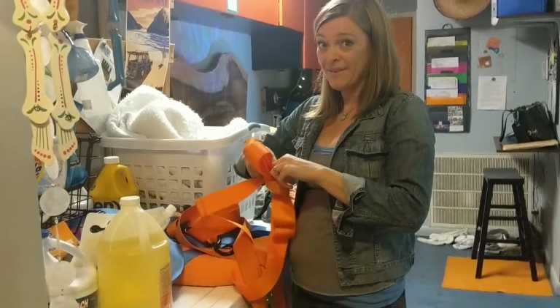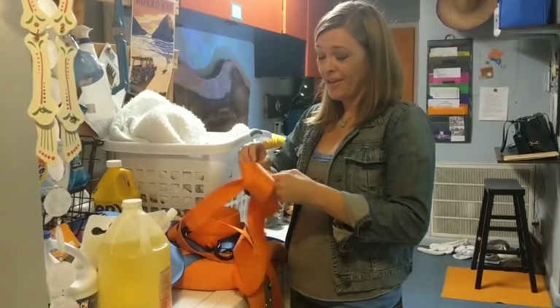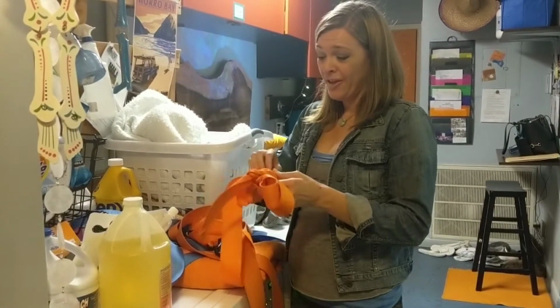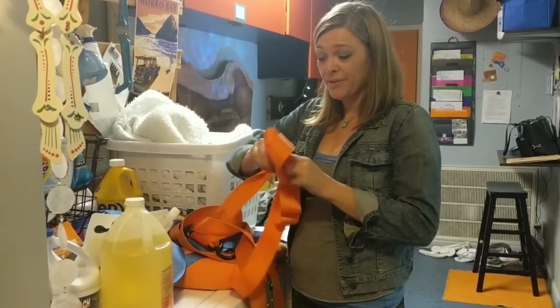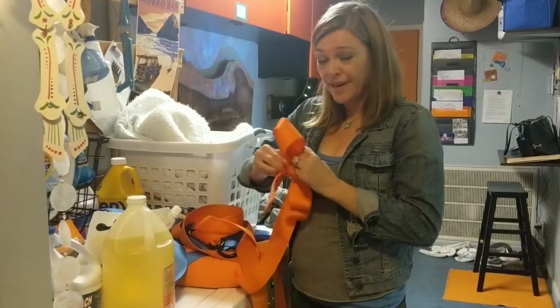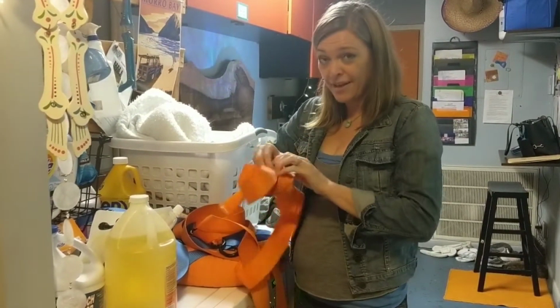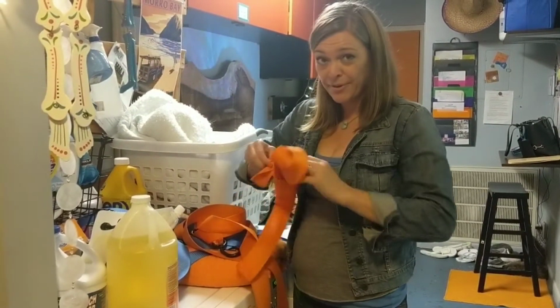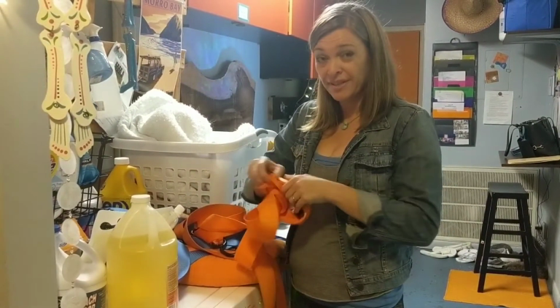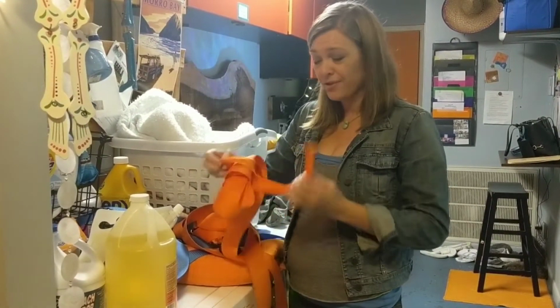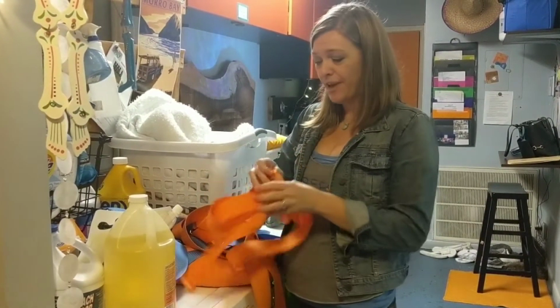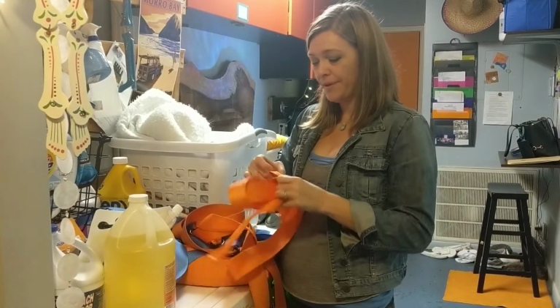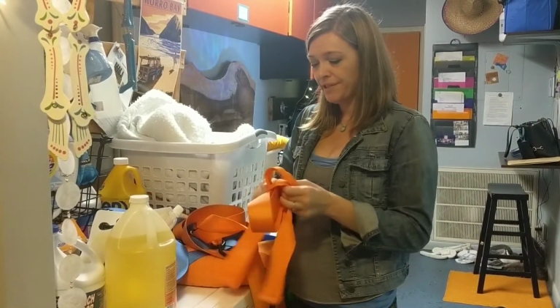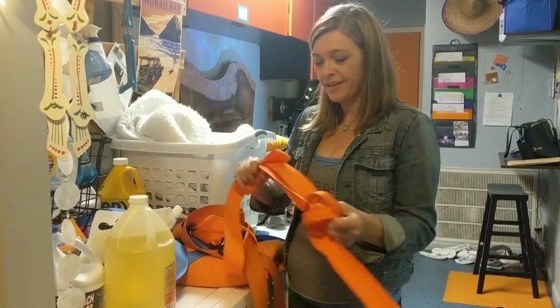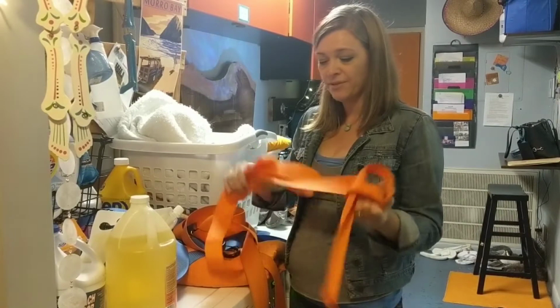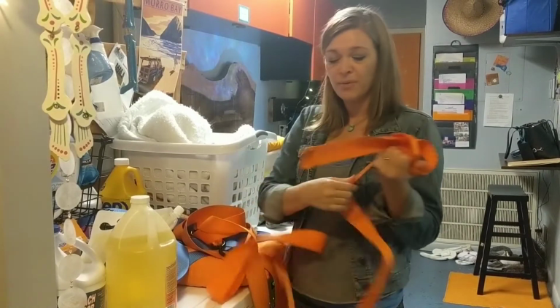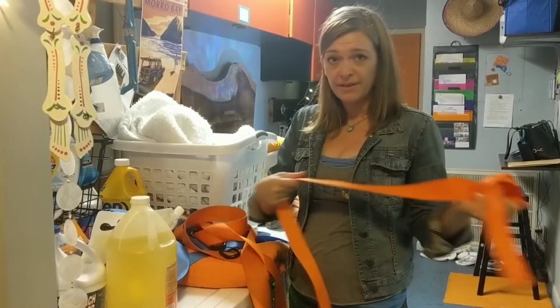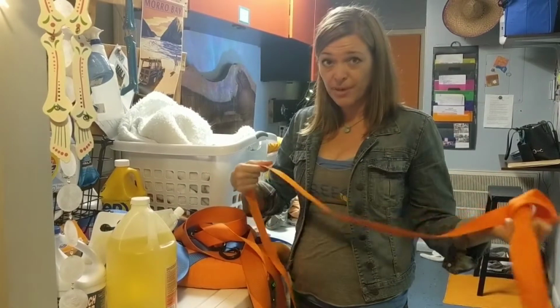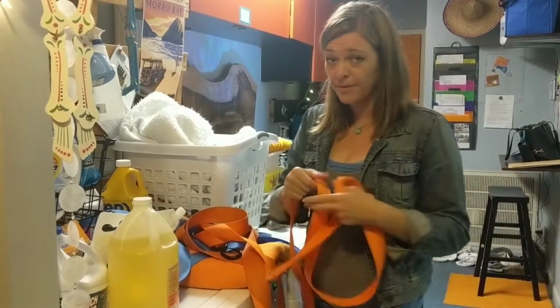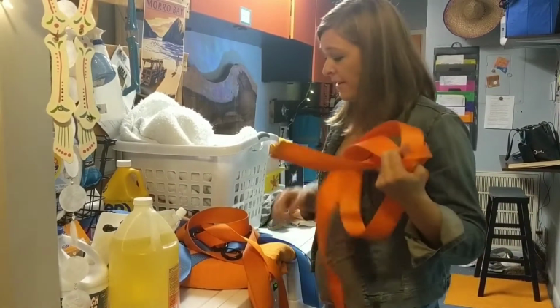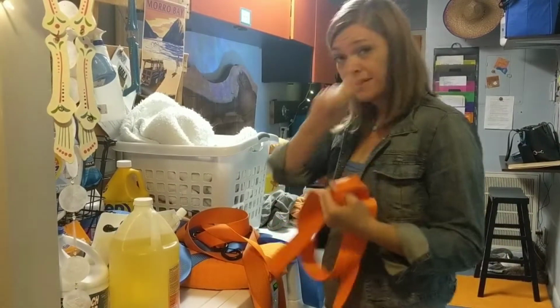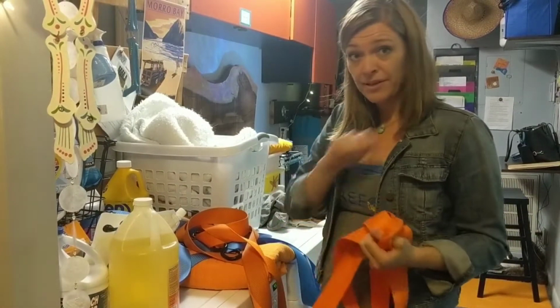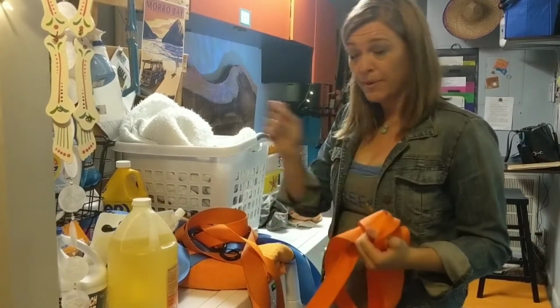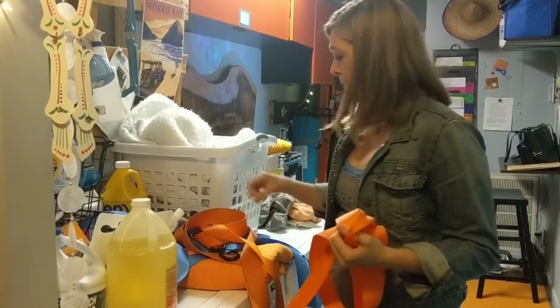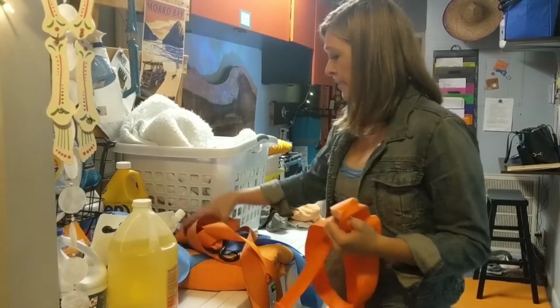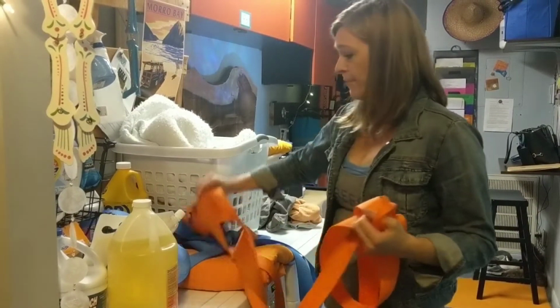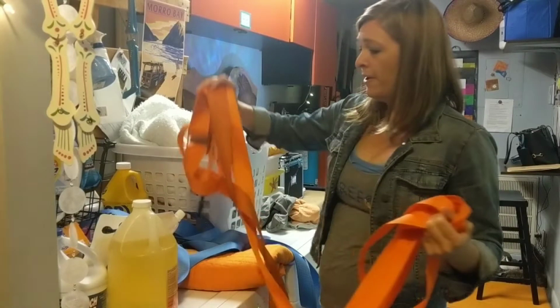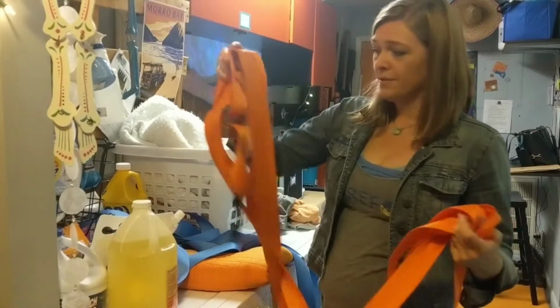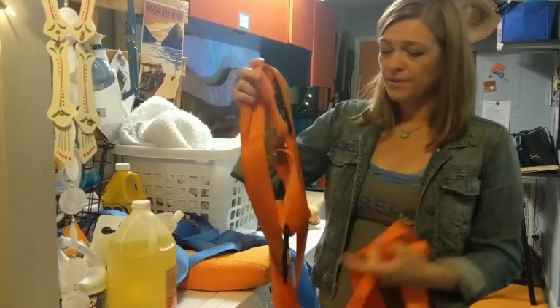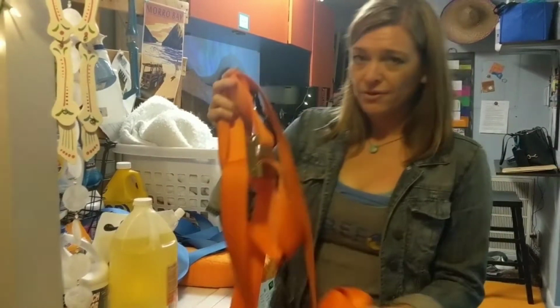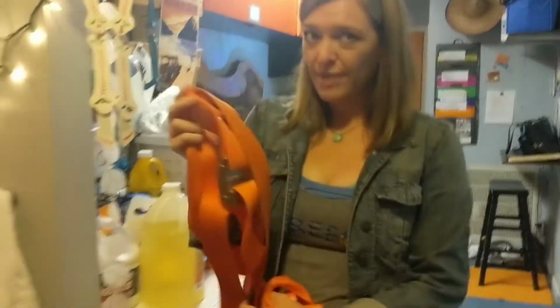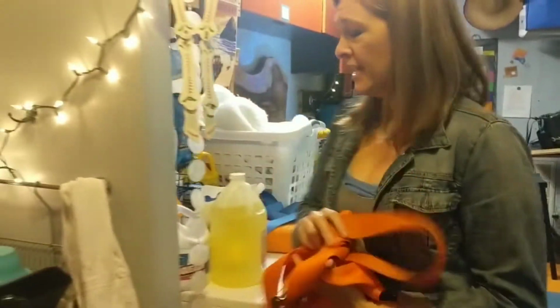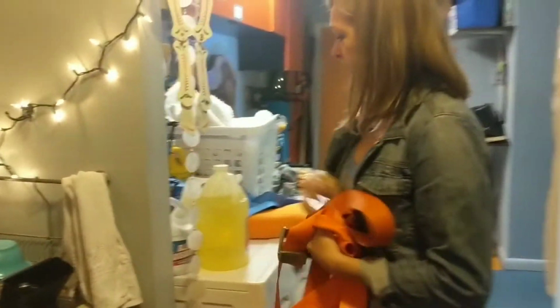Everyone asks how to clean your strap. So every day at a healing soul, we've been wiping down our straps with an antibacterial wipe, but then we're also going to be soaking our straps in a degreaser.